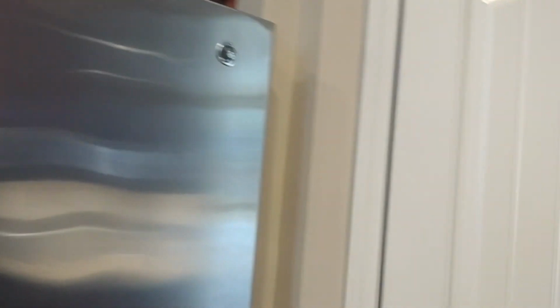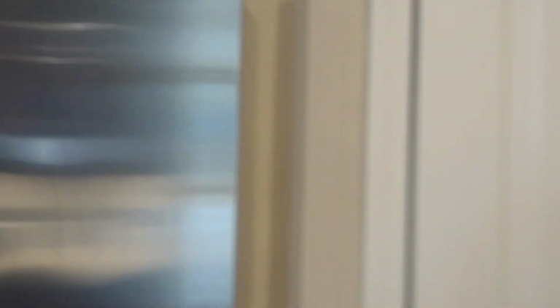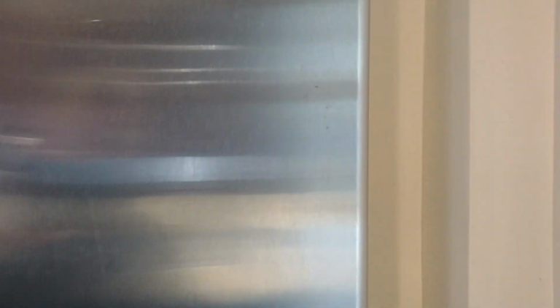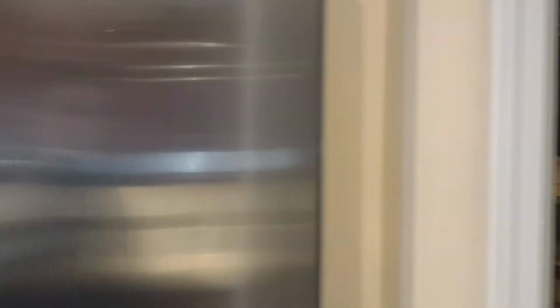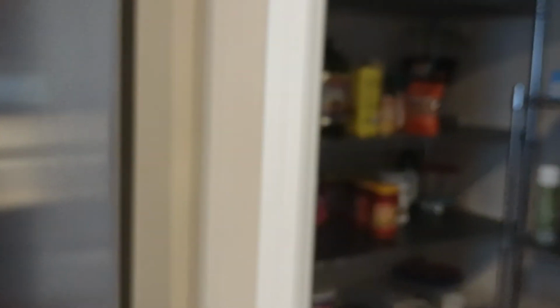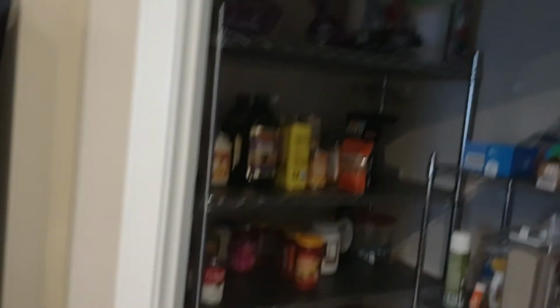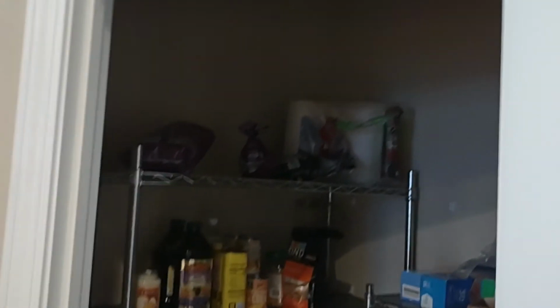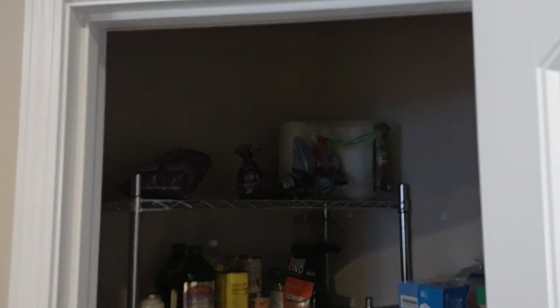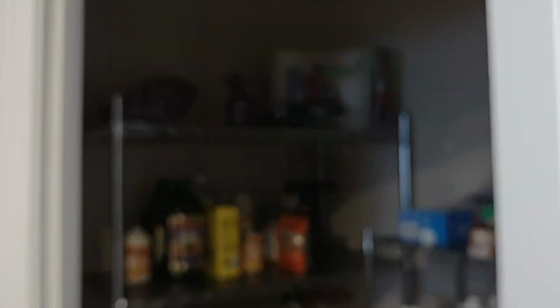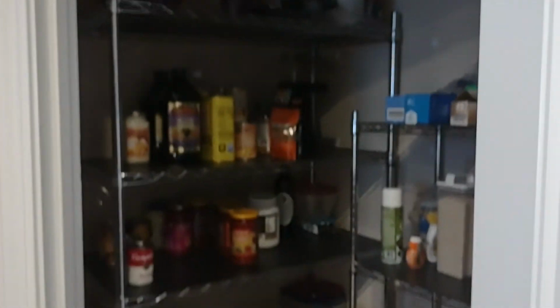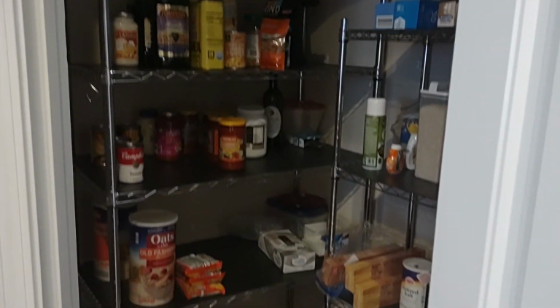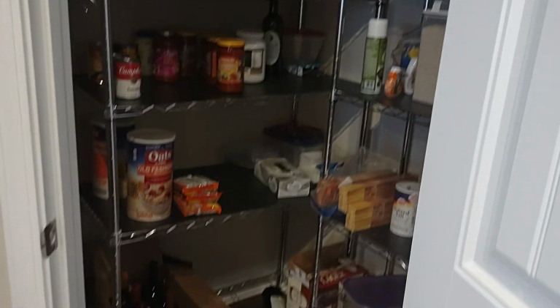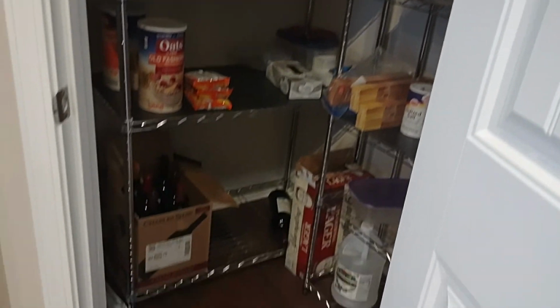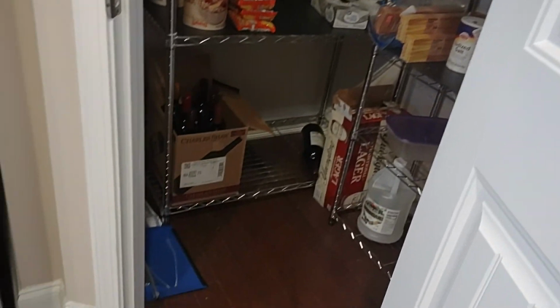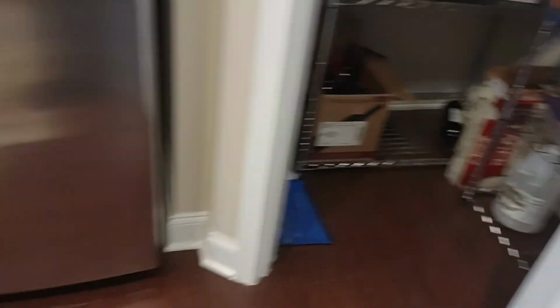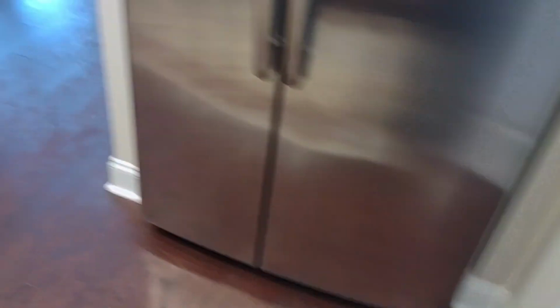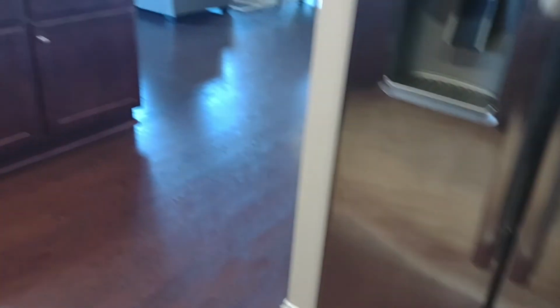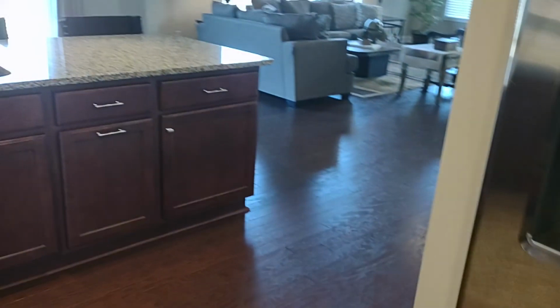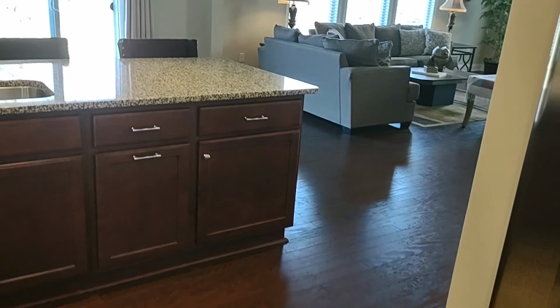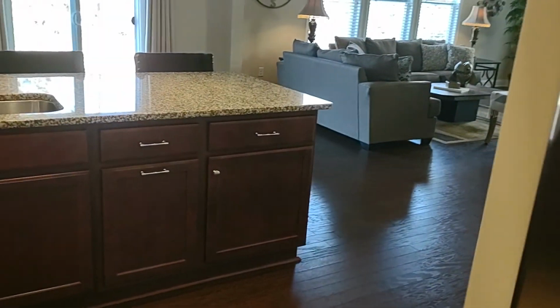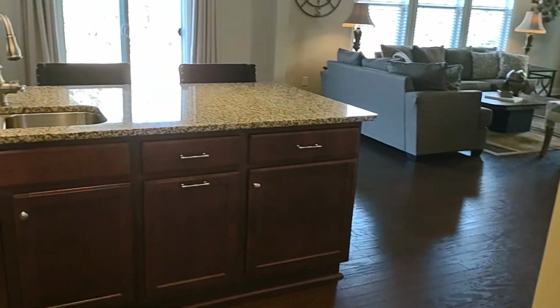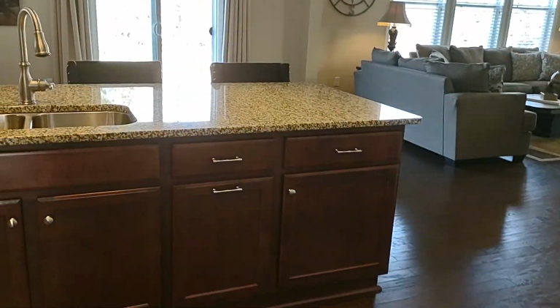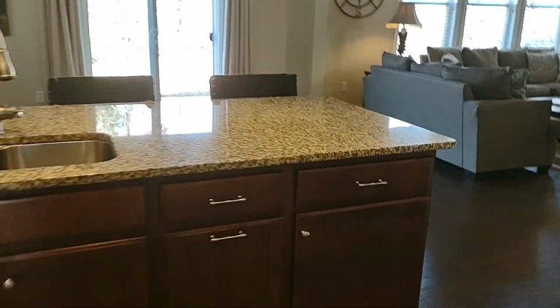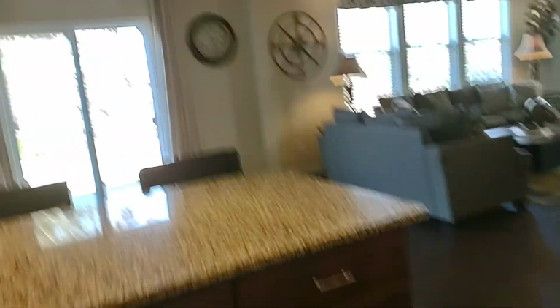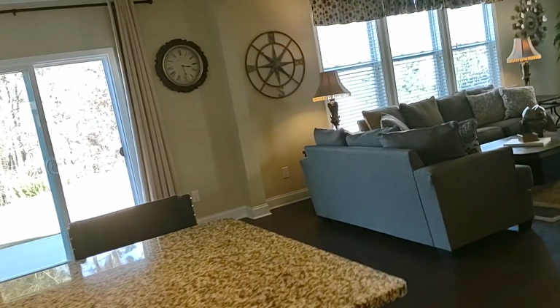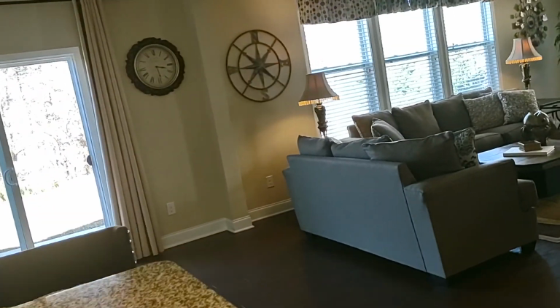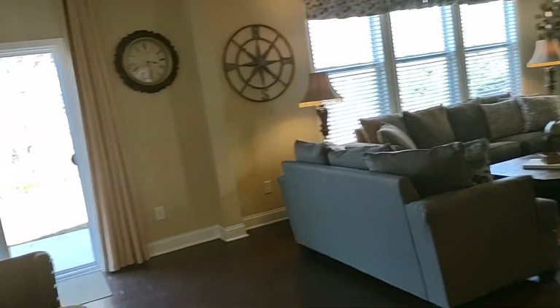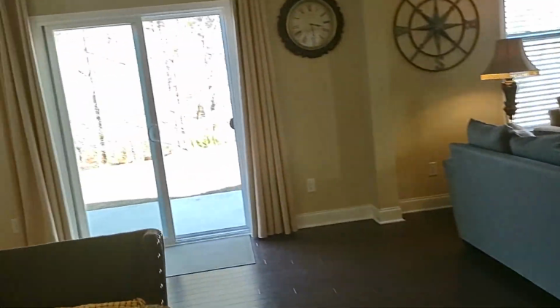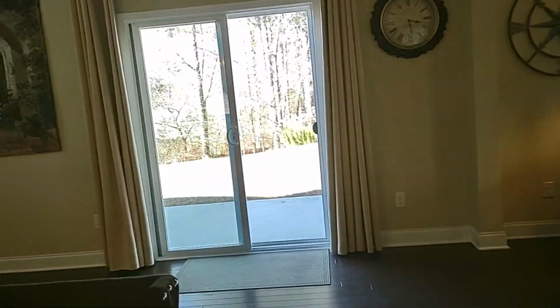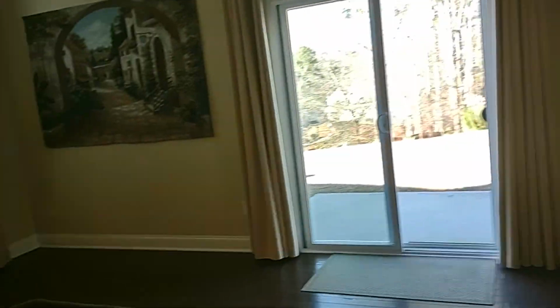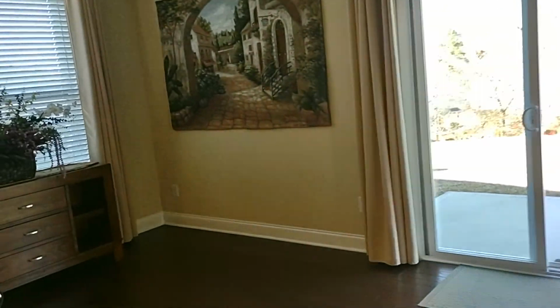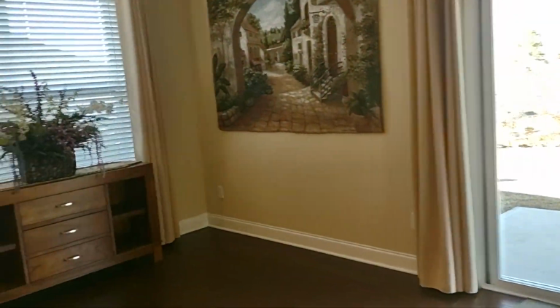We have a pantry for additional storage, as well as a breakfast nook over here.